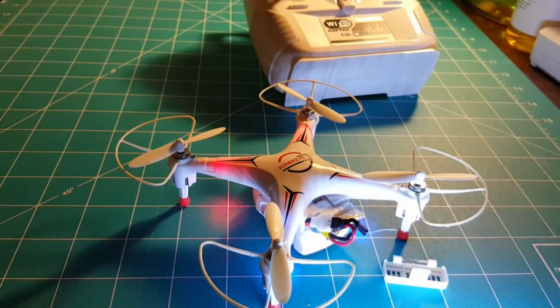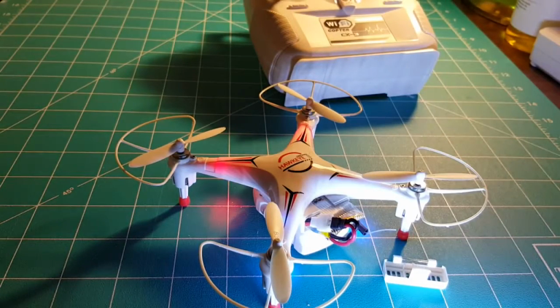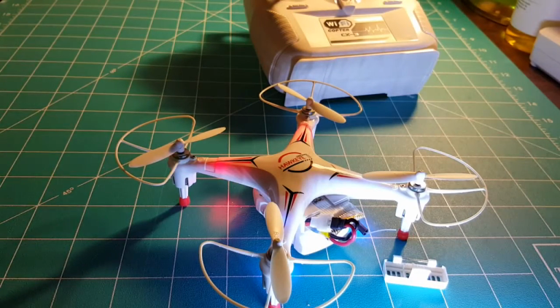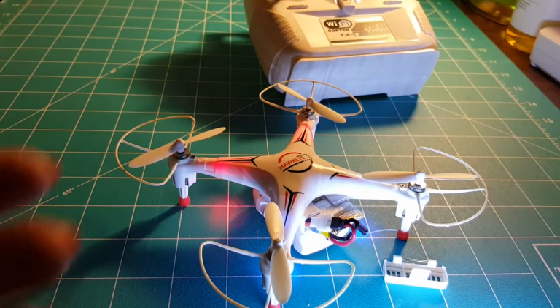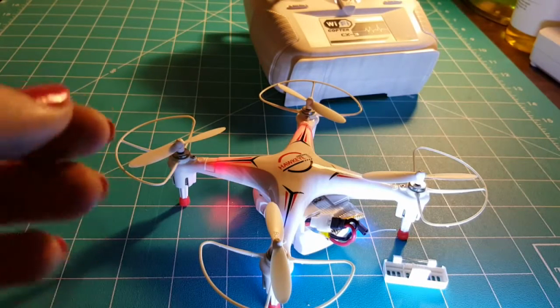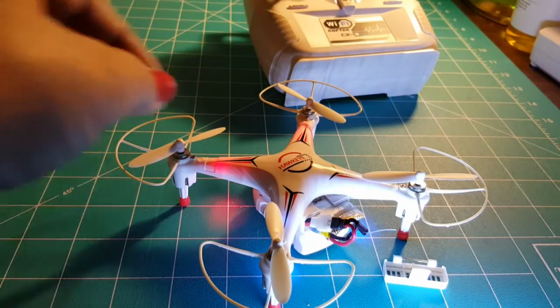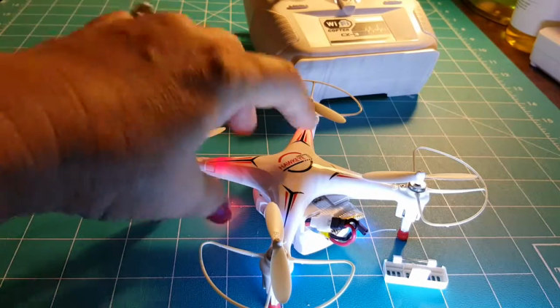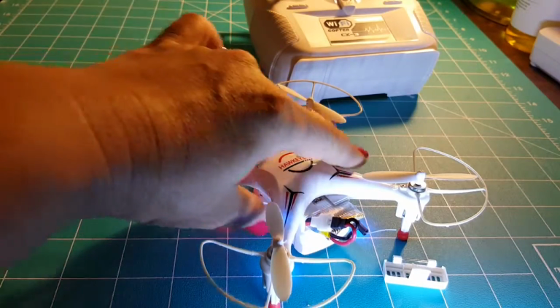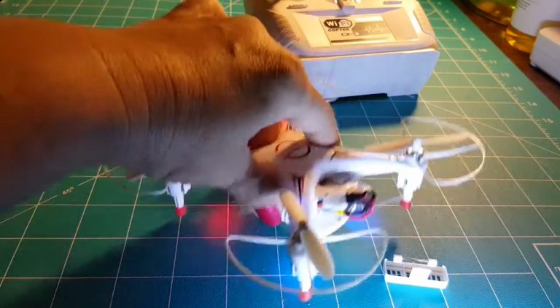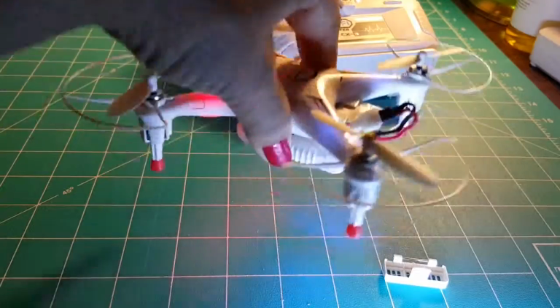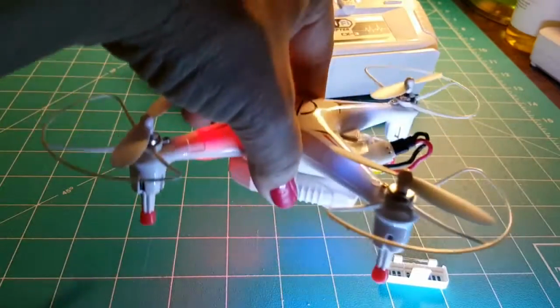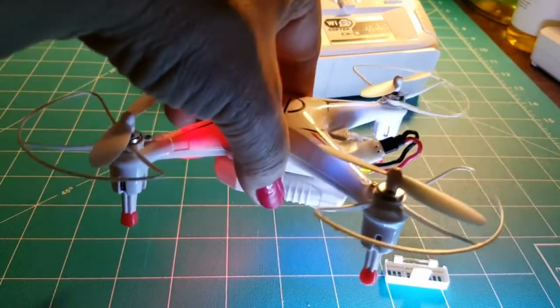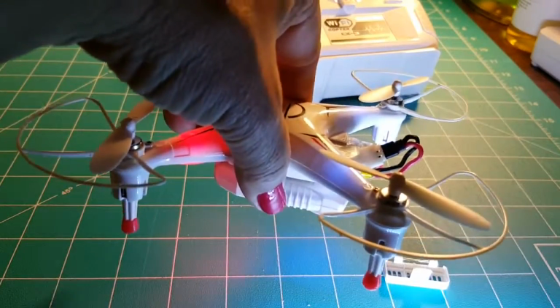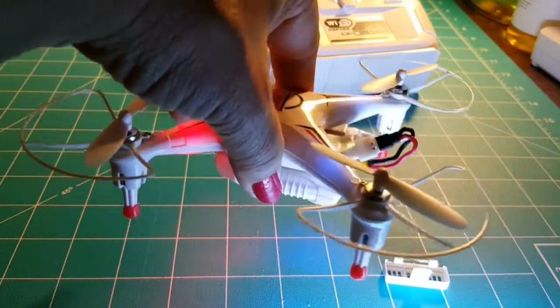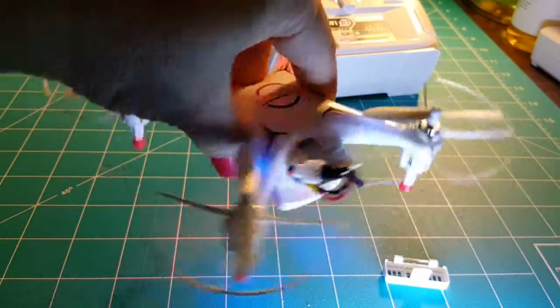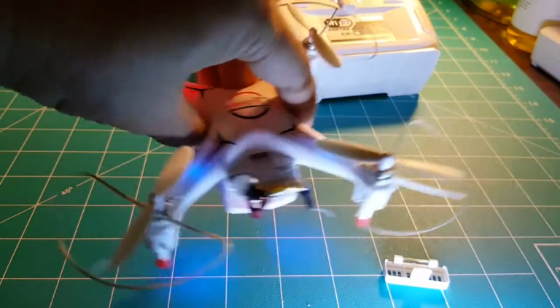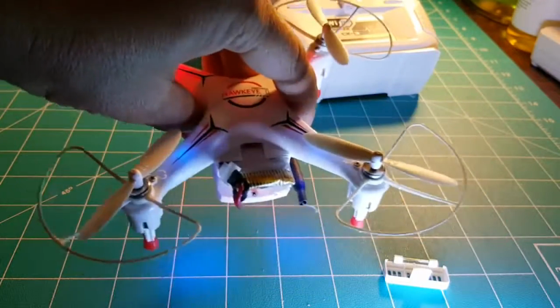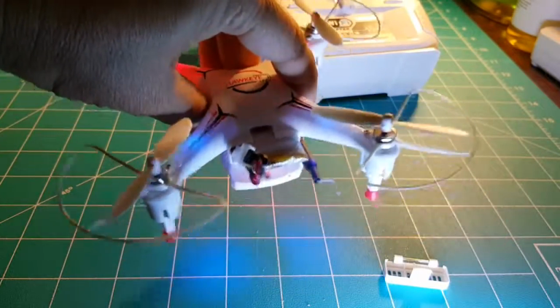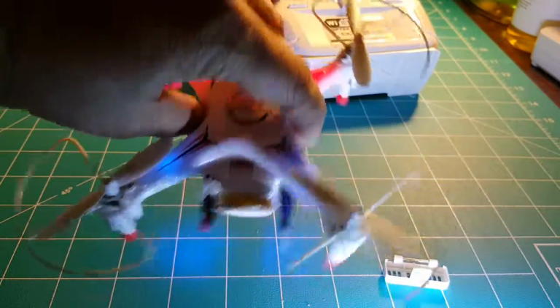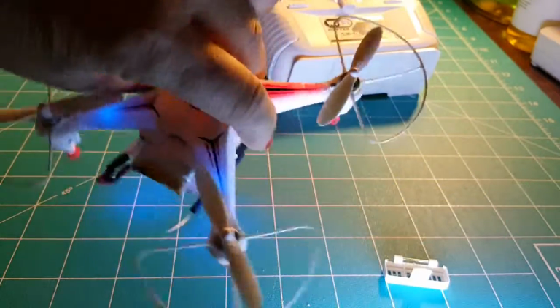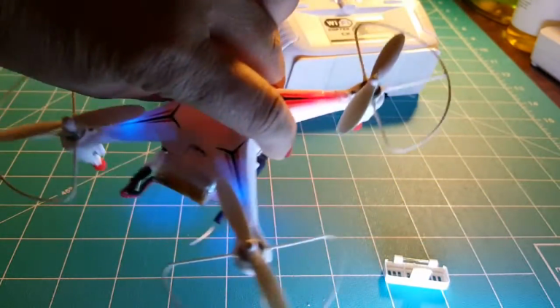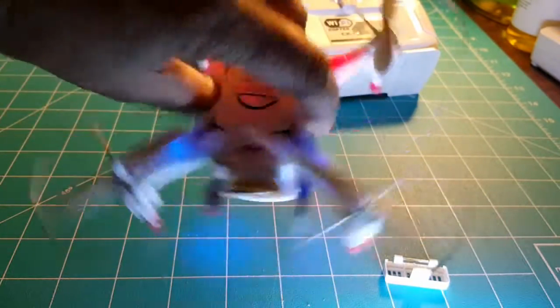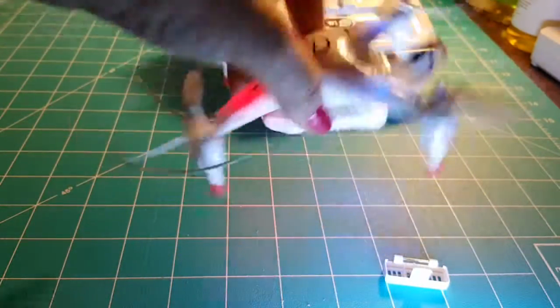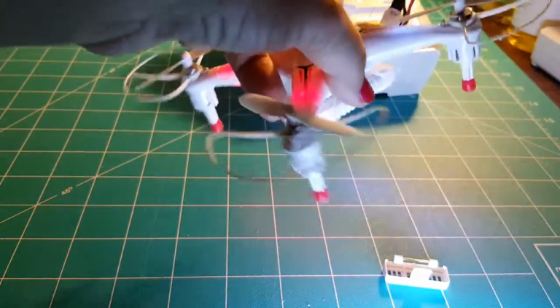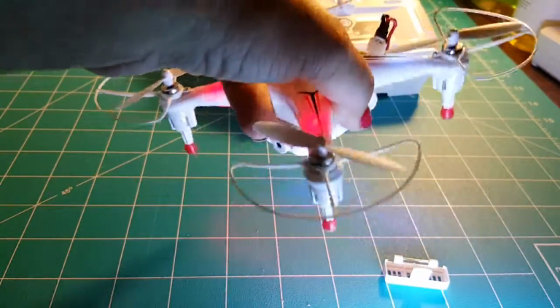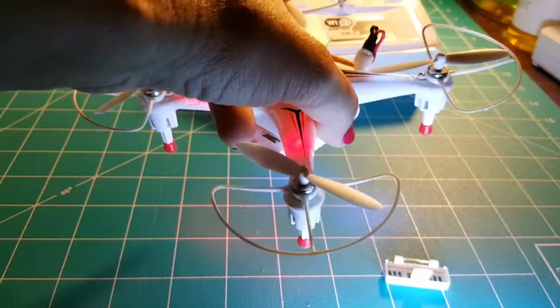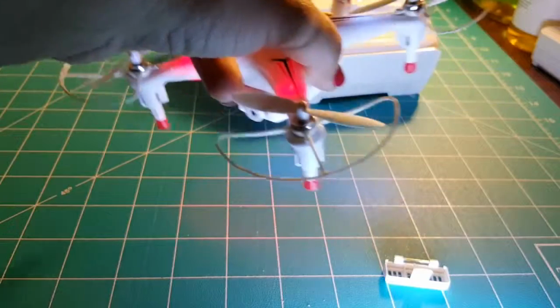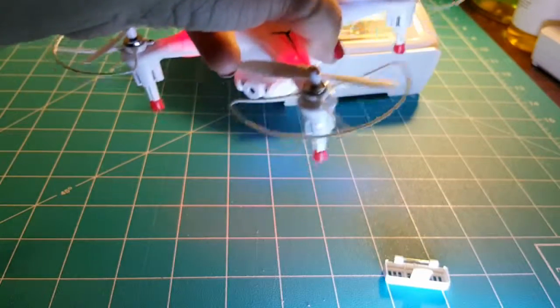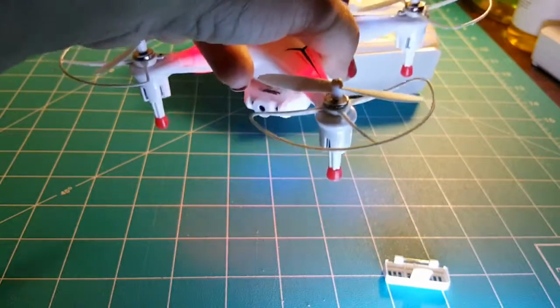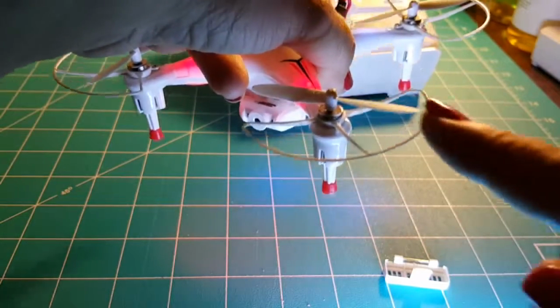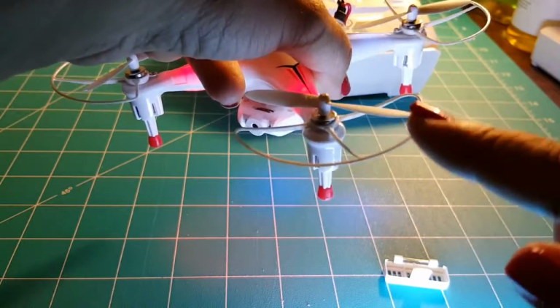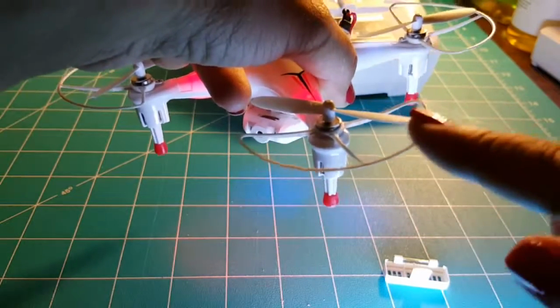I'm just showing you that it has four propellers — it actually came with extra ones — and it has the propeller guards right here.